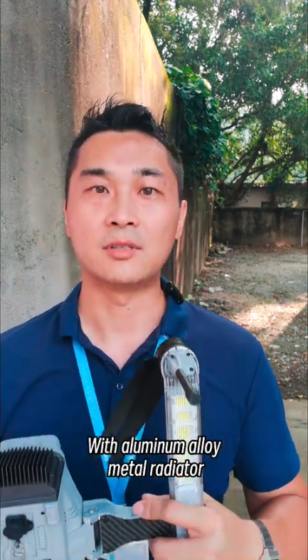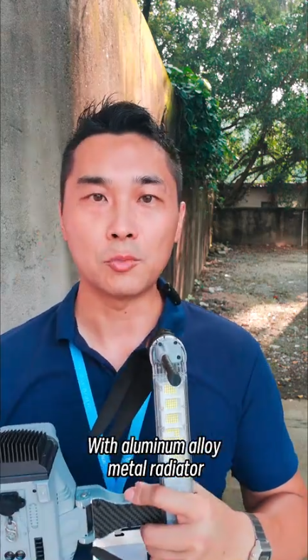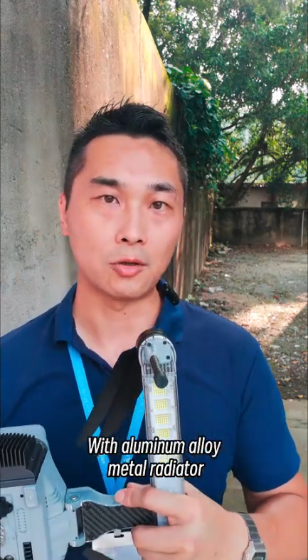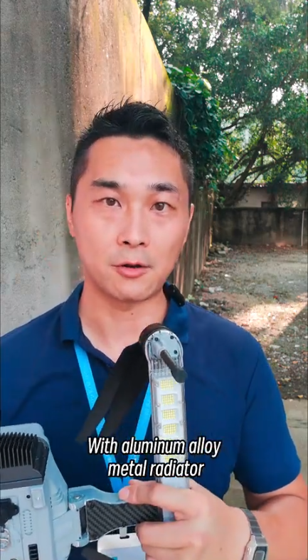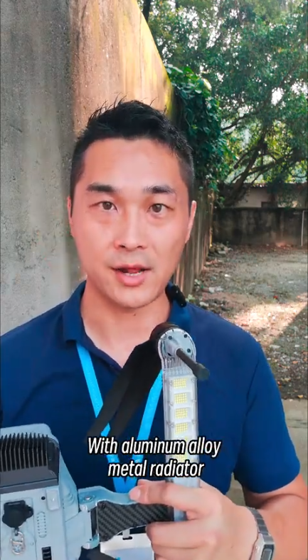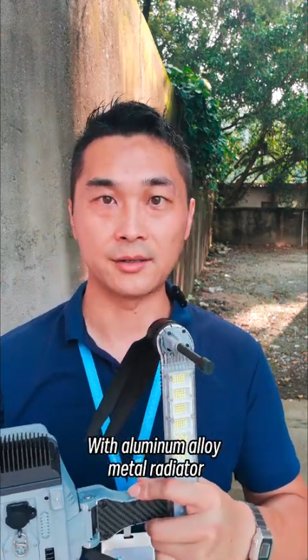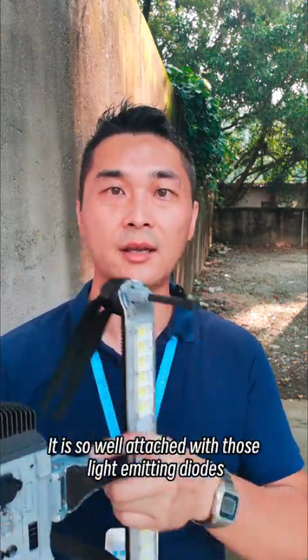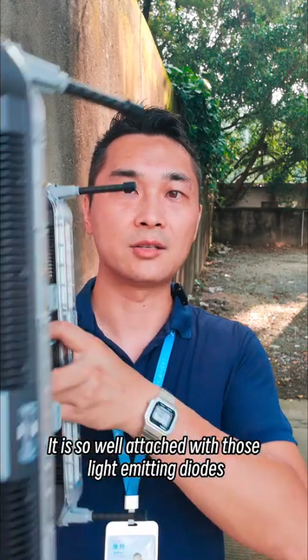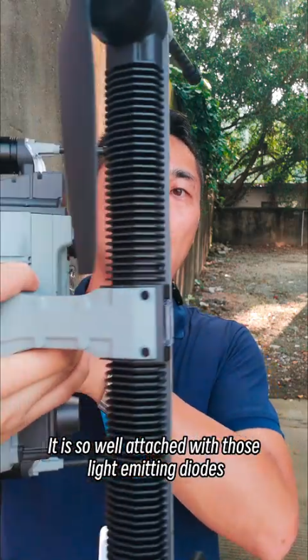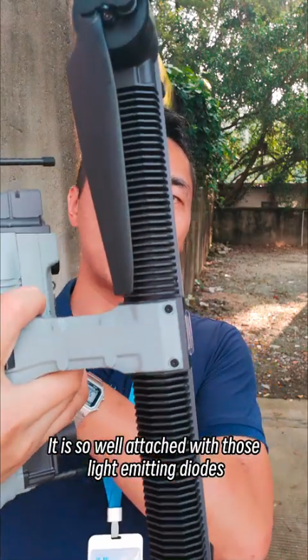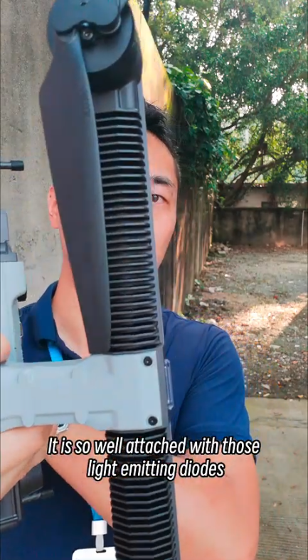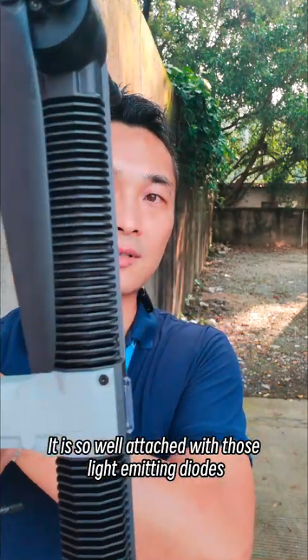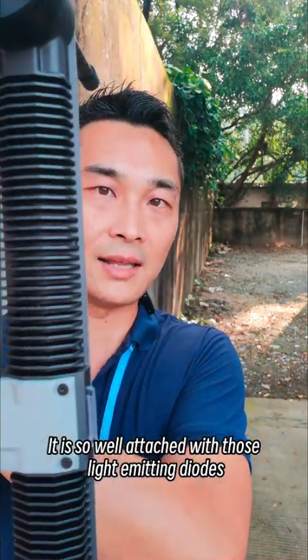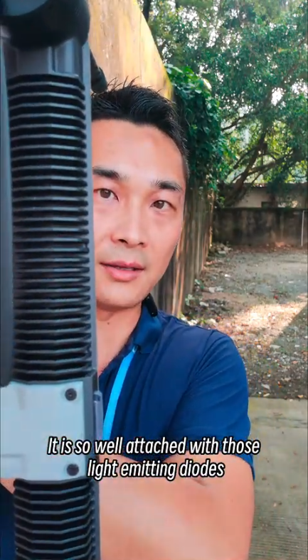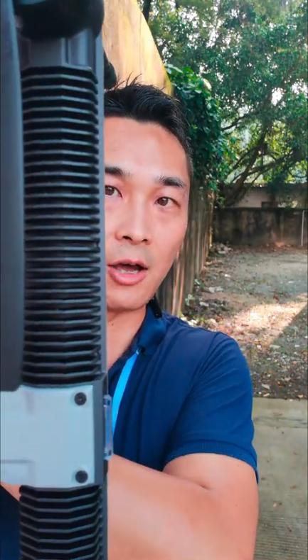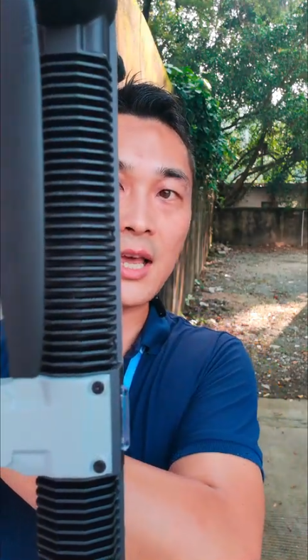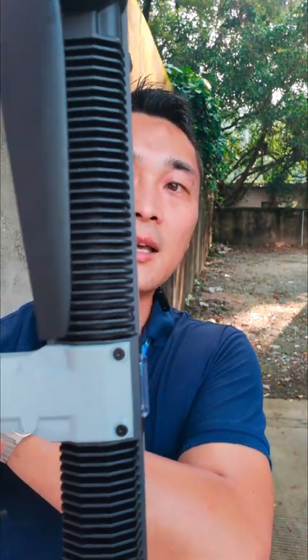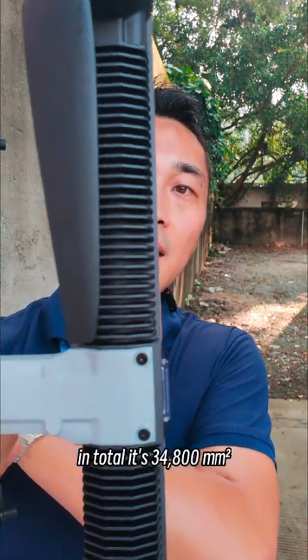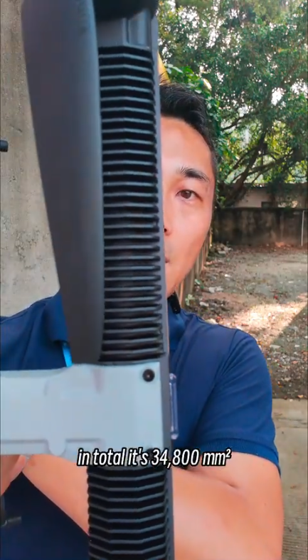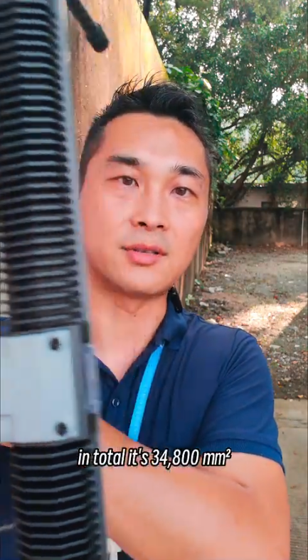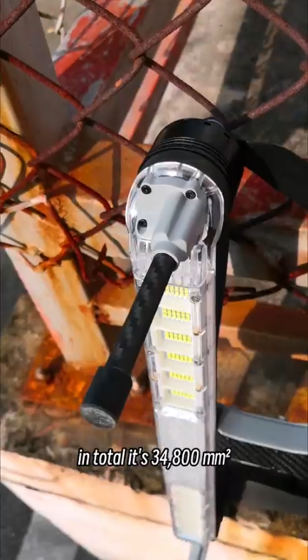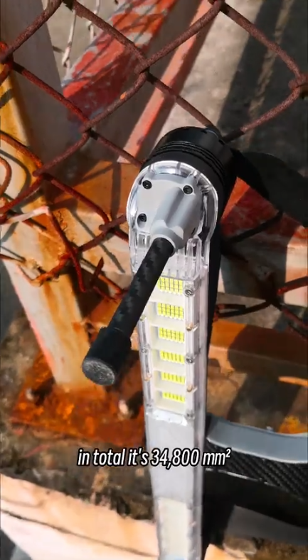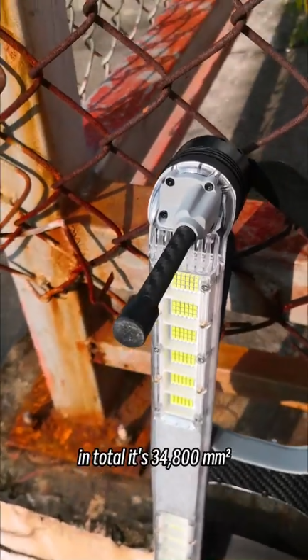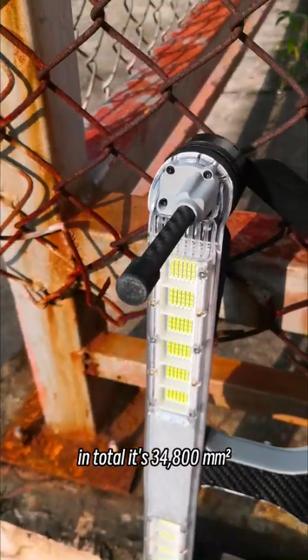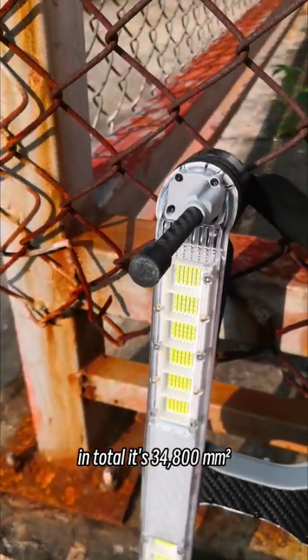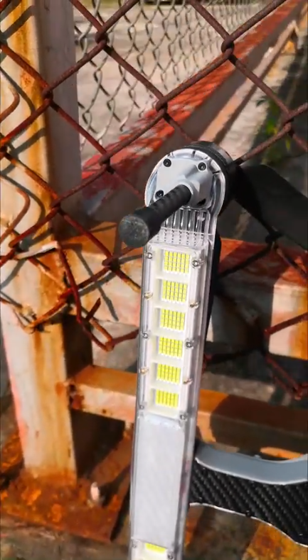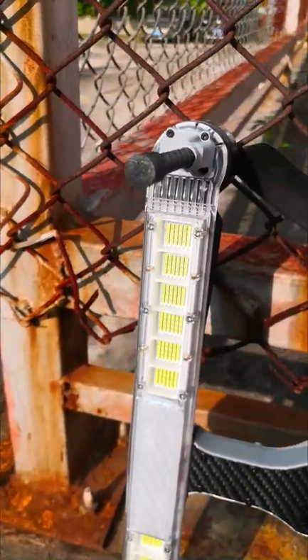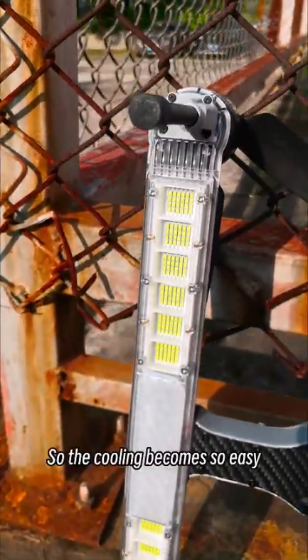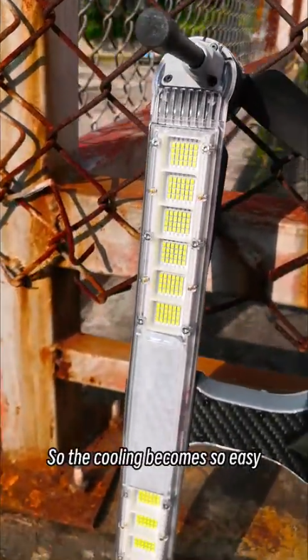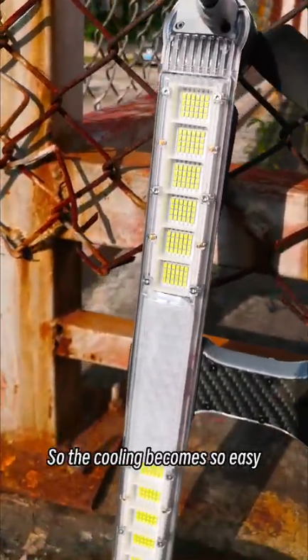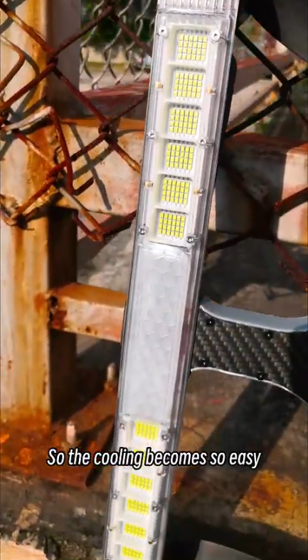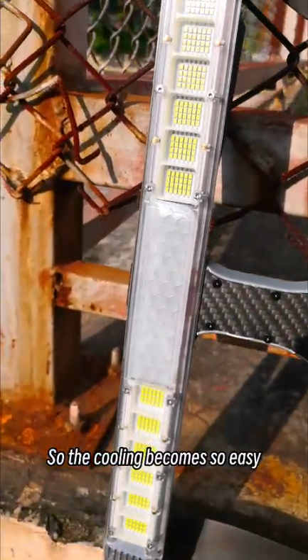With the aluminum alloy metal radiator, it is very well attached to those light-emitting diodes. In total, it's 34,800 square millimeters, so cooling becomes very easy.